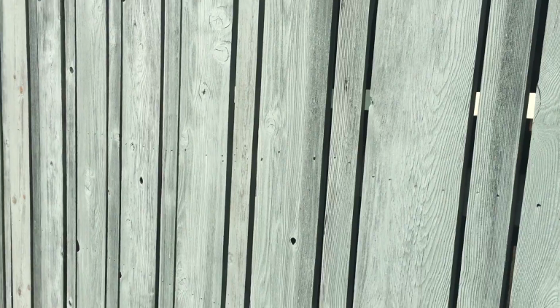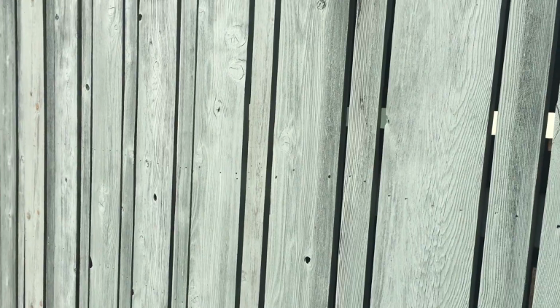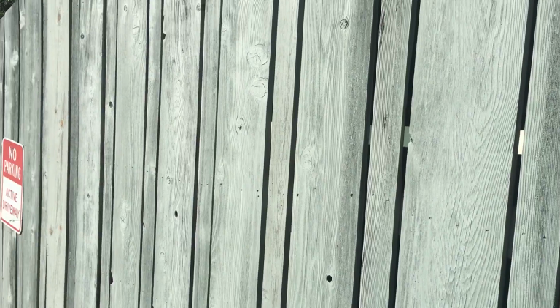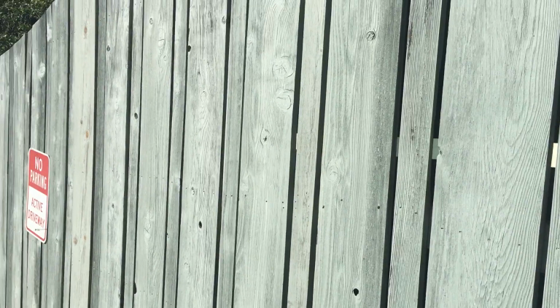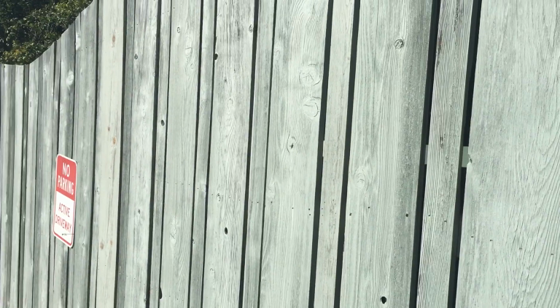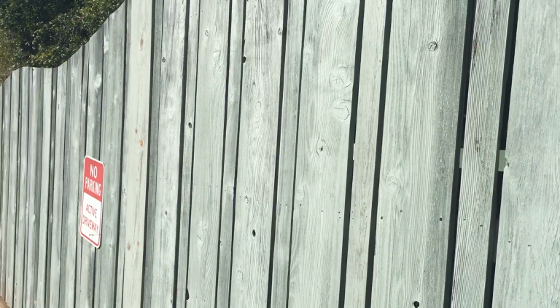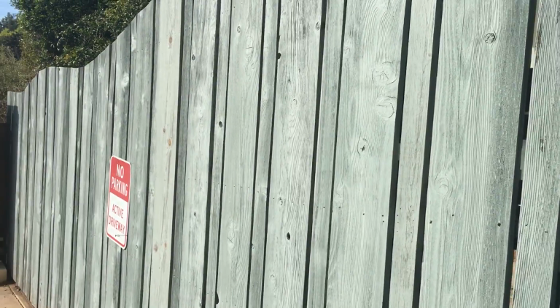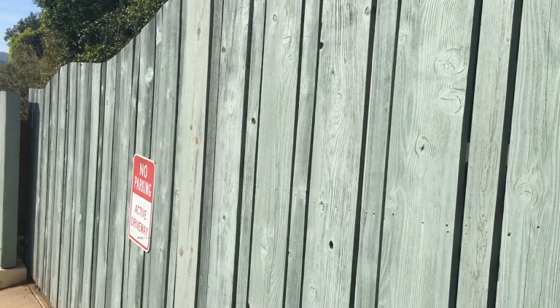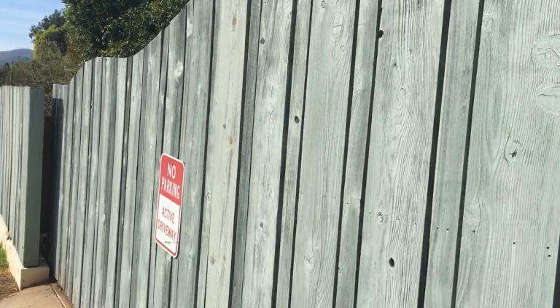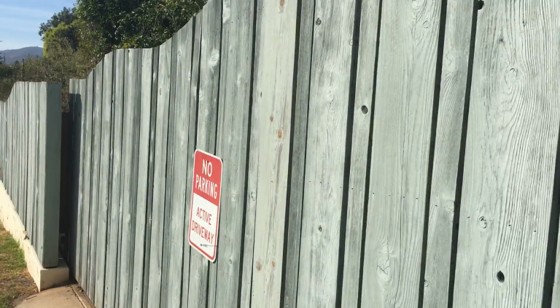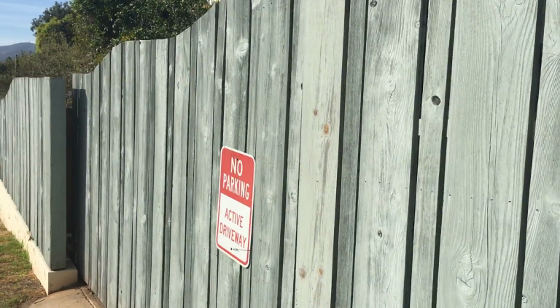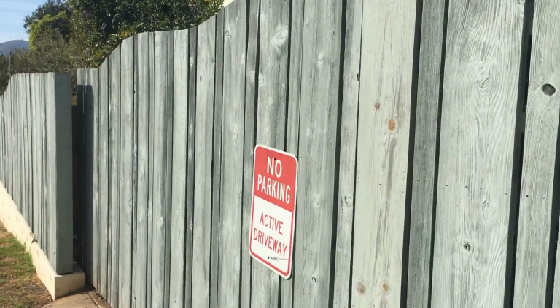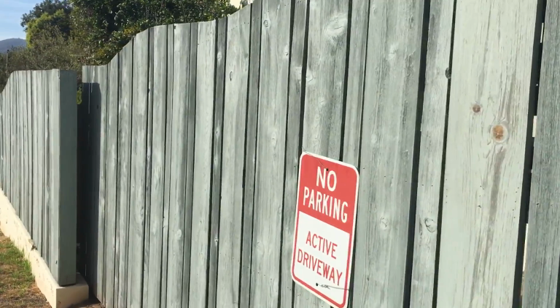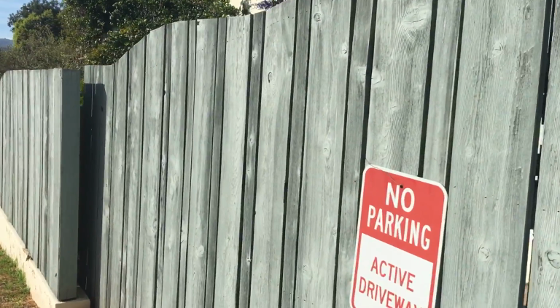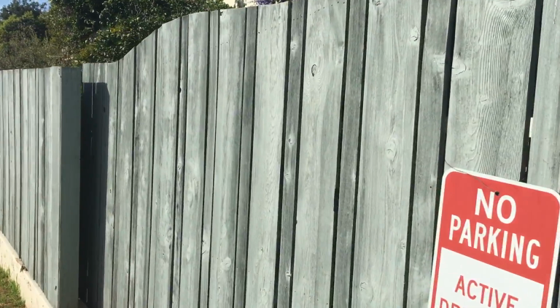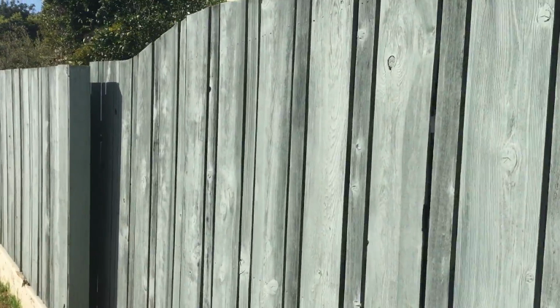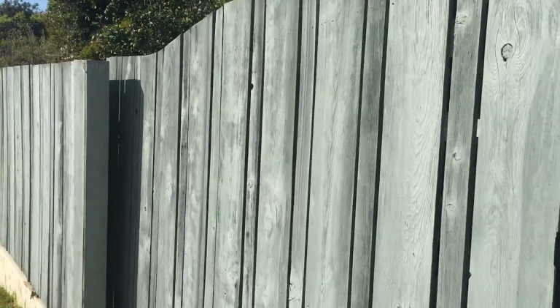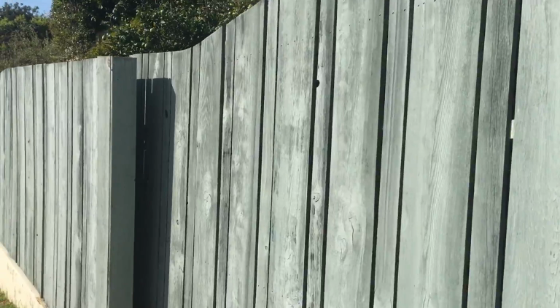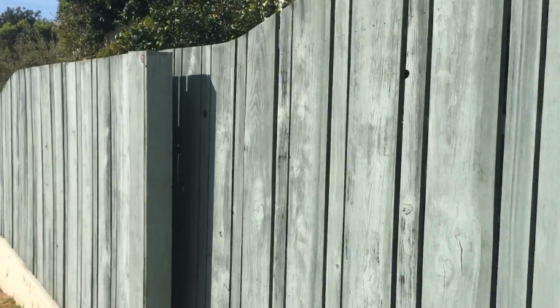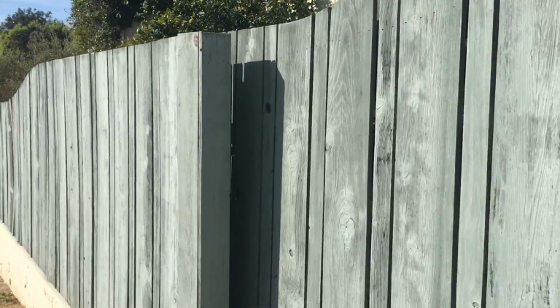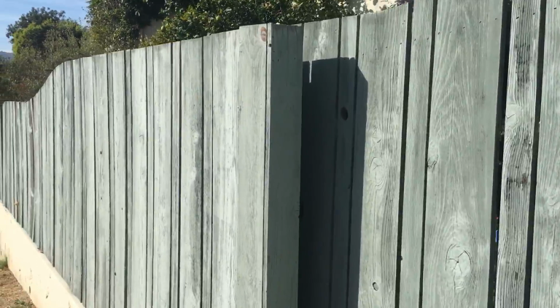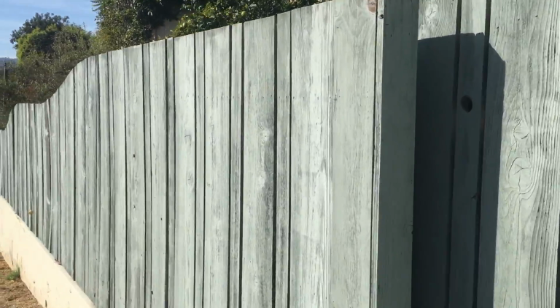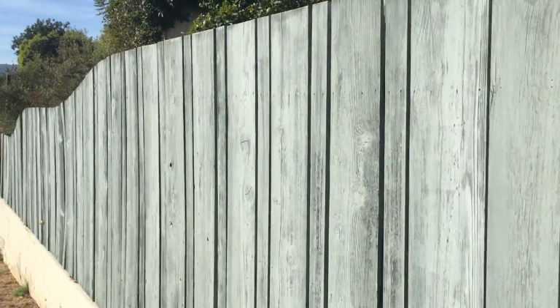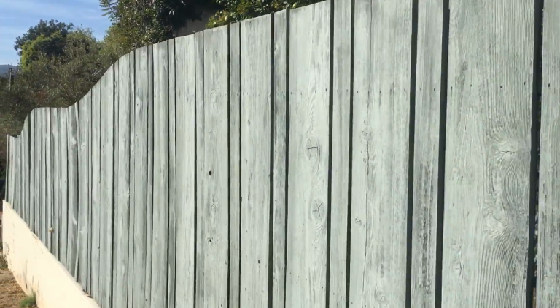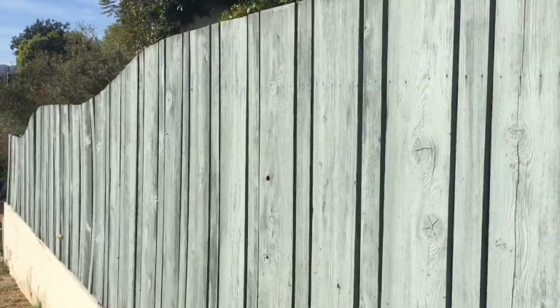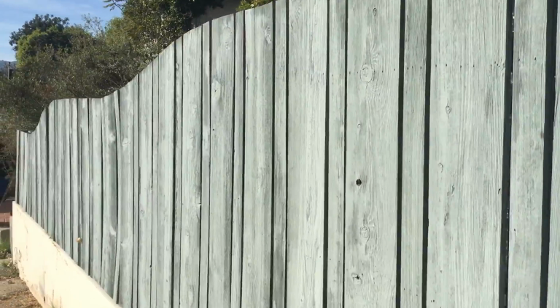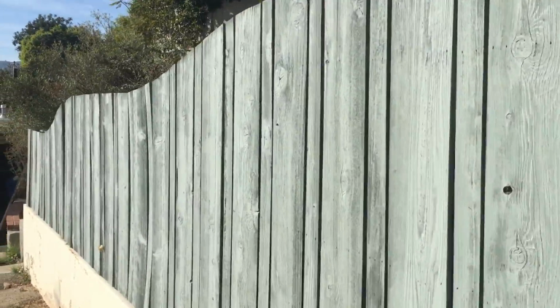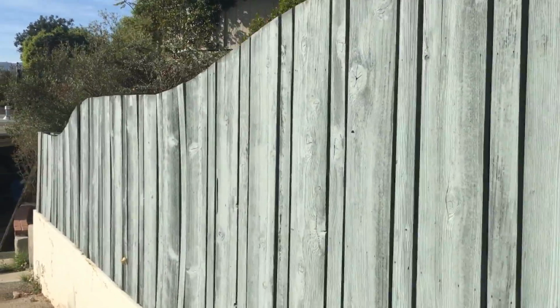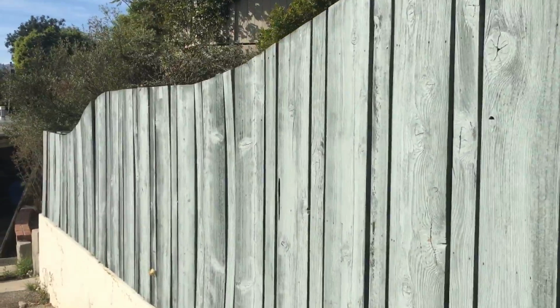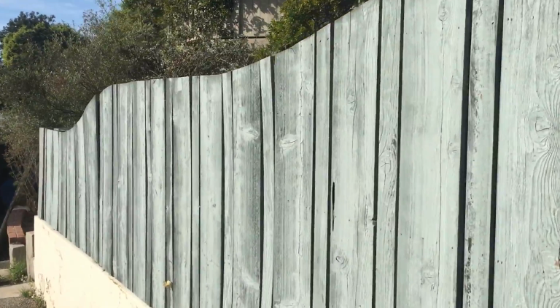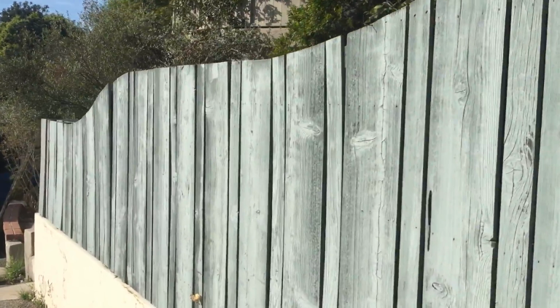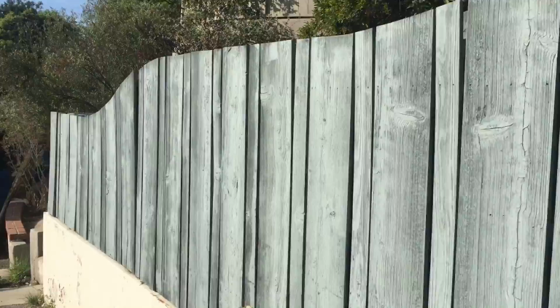This is a refinishing job in the Palisades. It's double-sided so we're gonna walk around through the gate on the other side. There's also some more on the front of the yard.